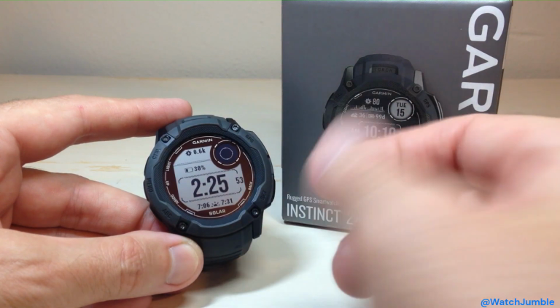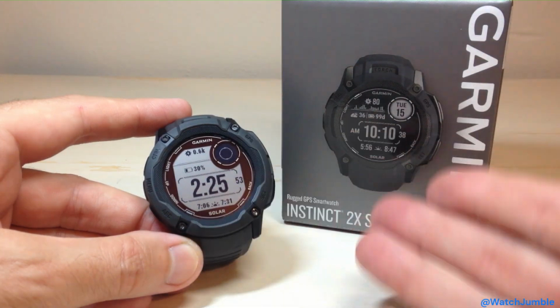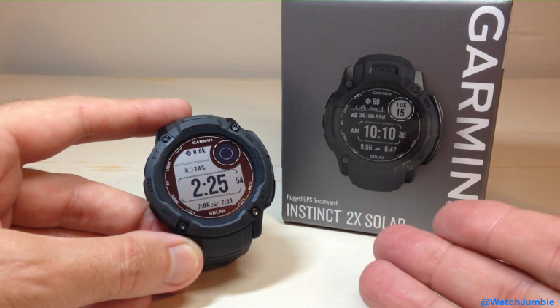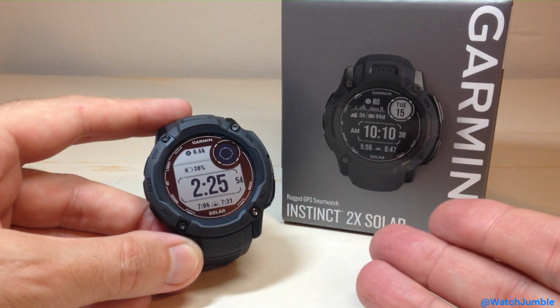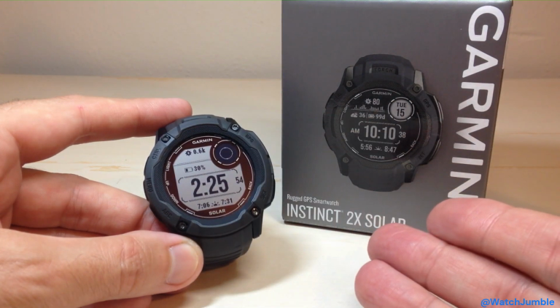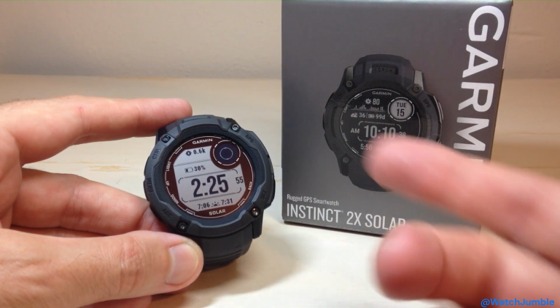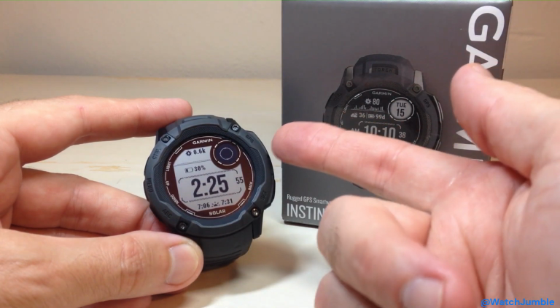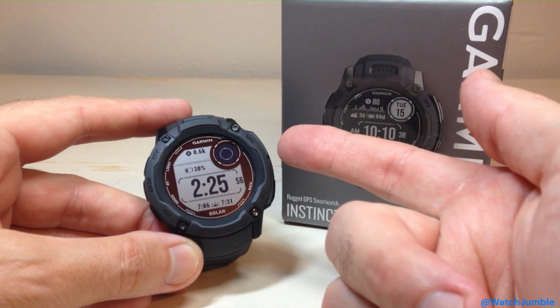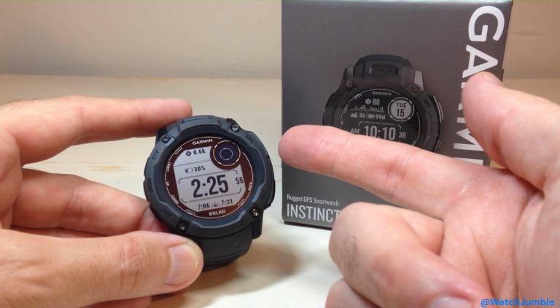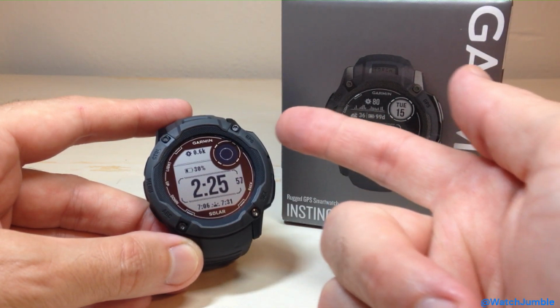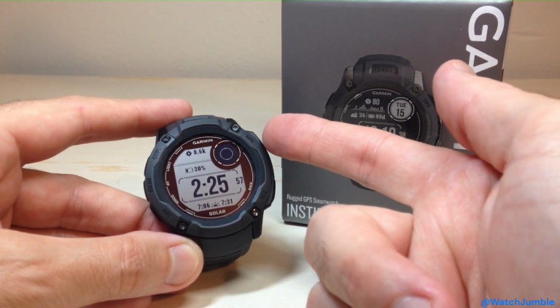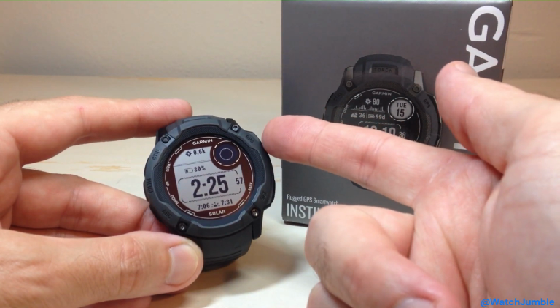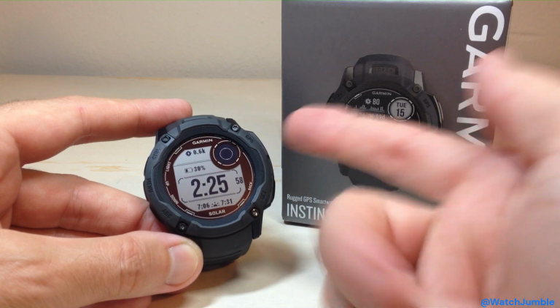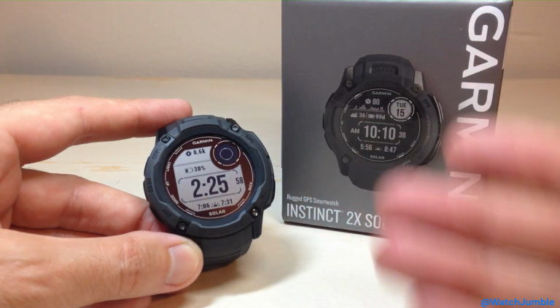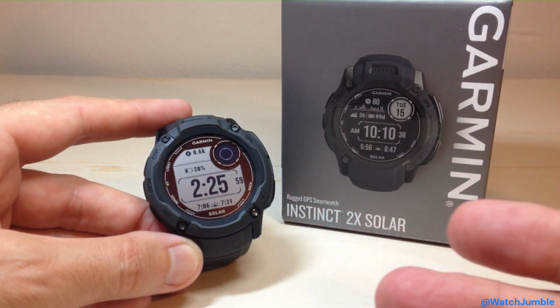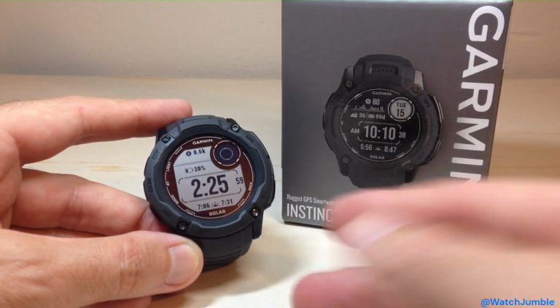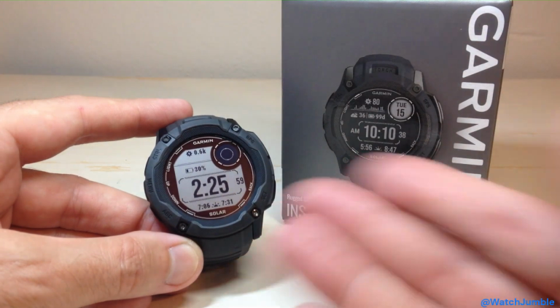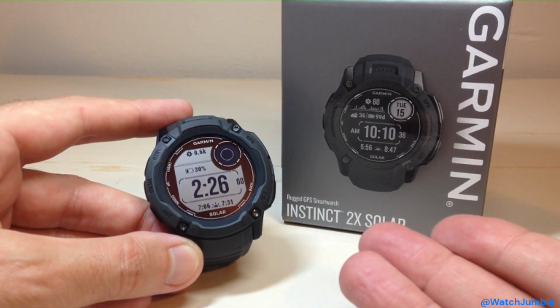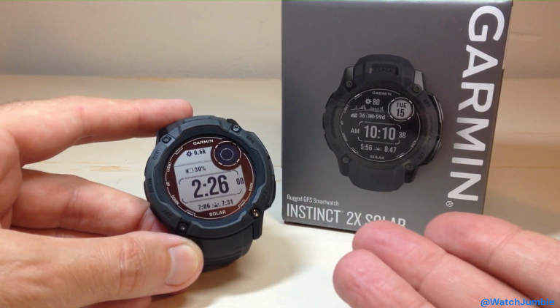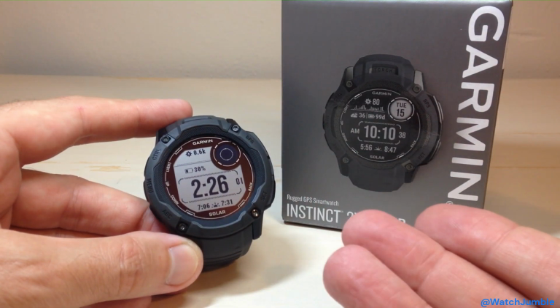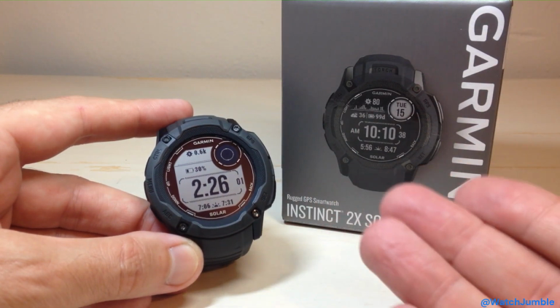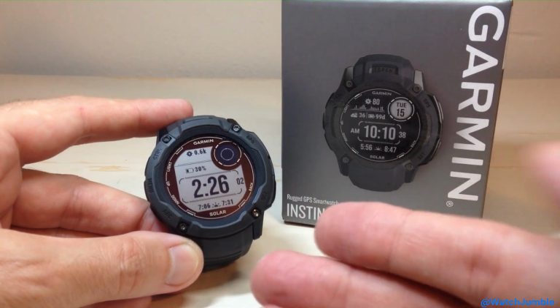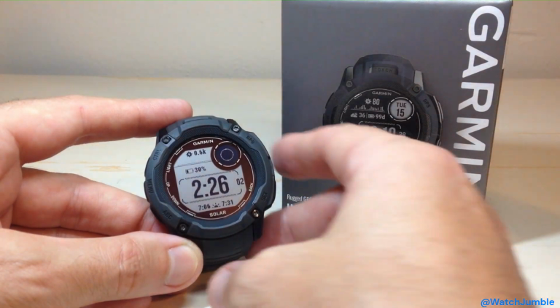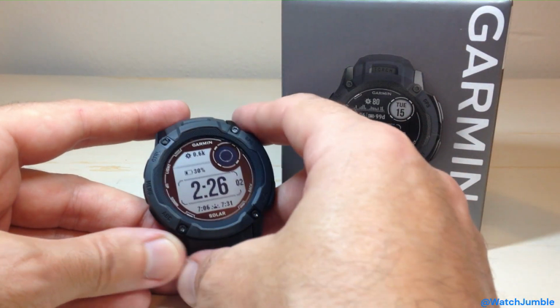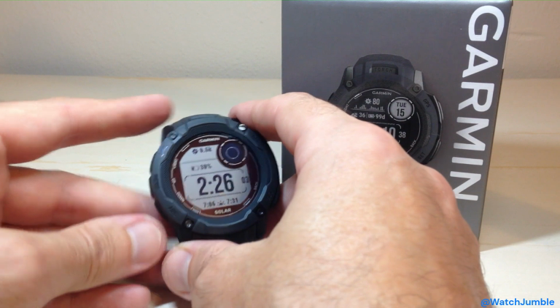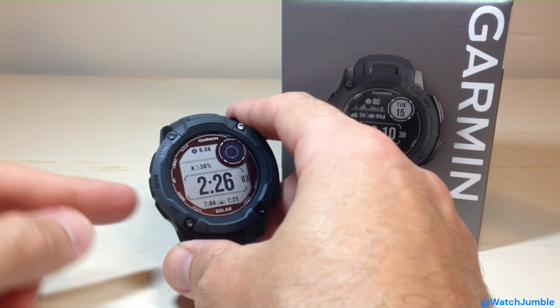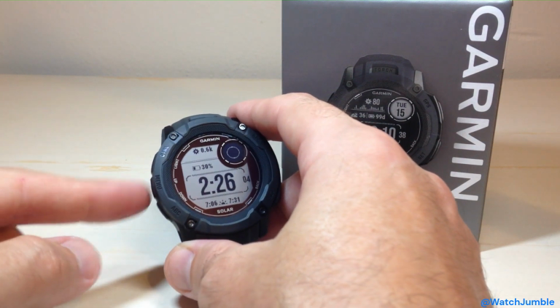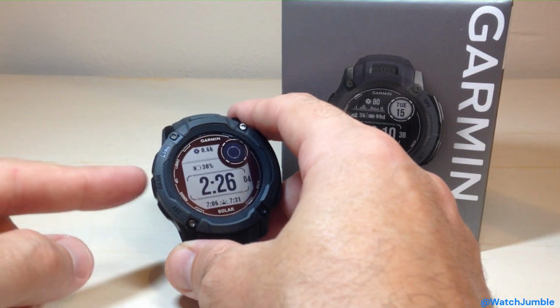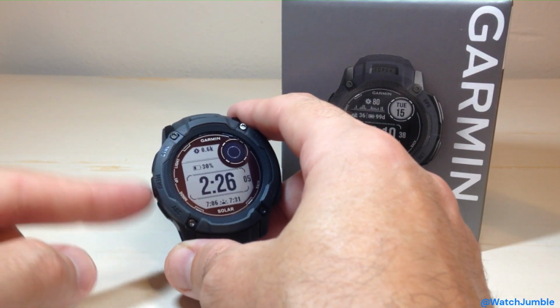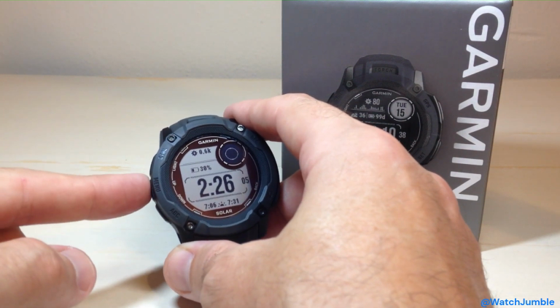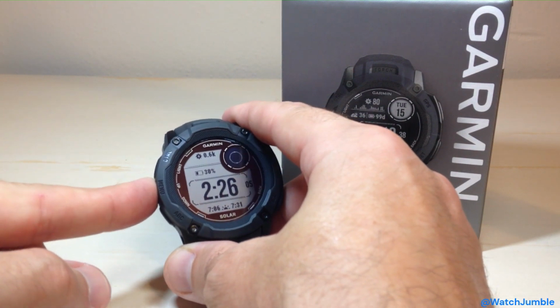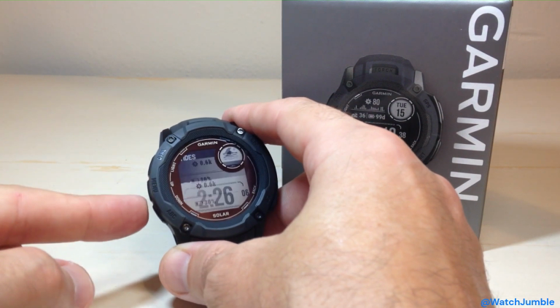So there's a couple different ways you can get to the Tide Glance. You can either add it as an activity, so you would press the GPS button to go to your activity listing. The other thing you can do is you can add it as a glance, and that's what I've done. I'm going to simply press the Up or Down button to get to my glance listing.